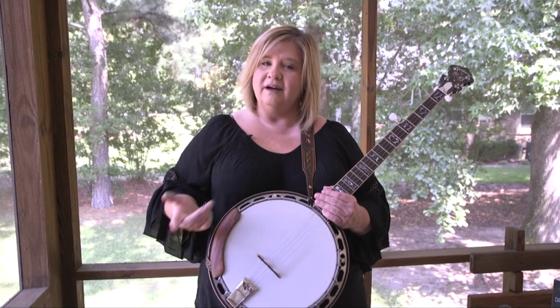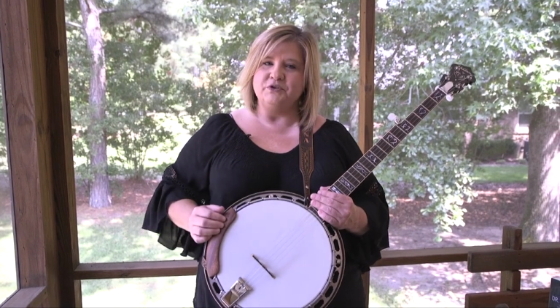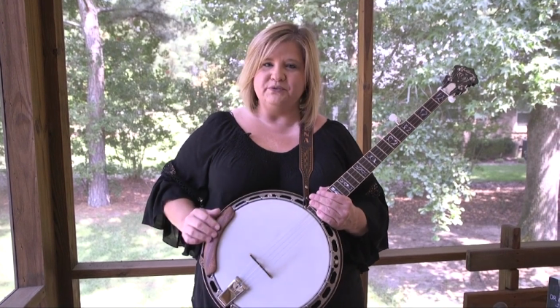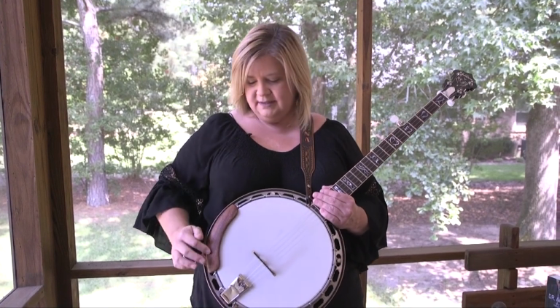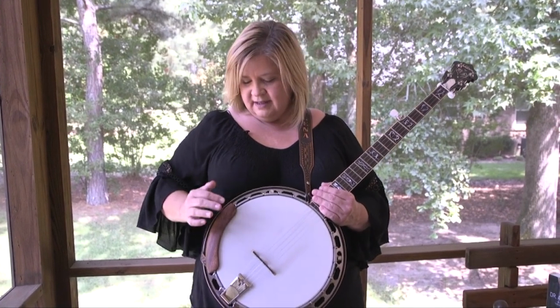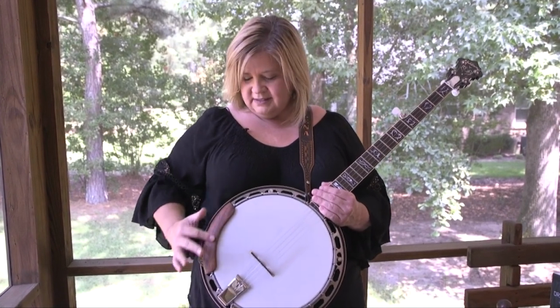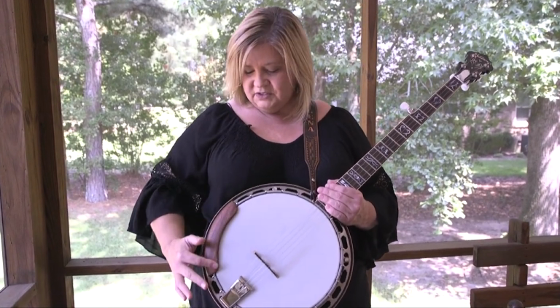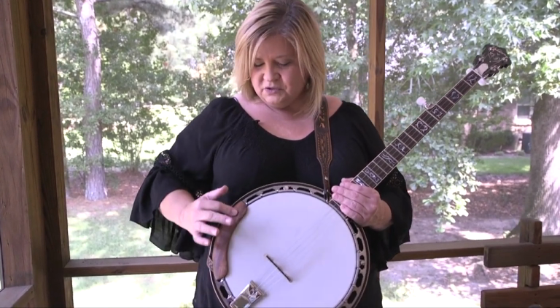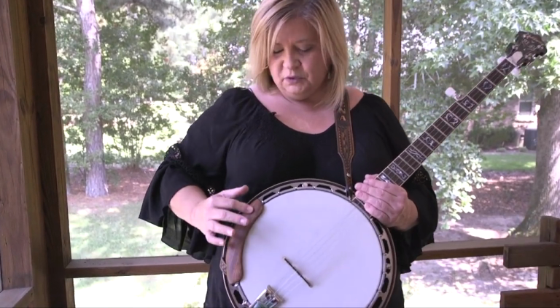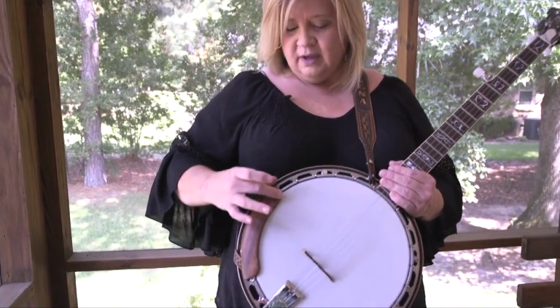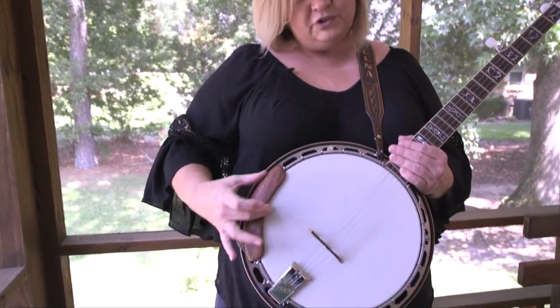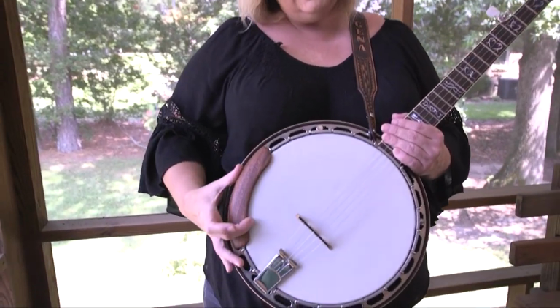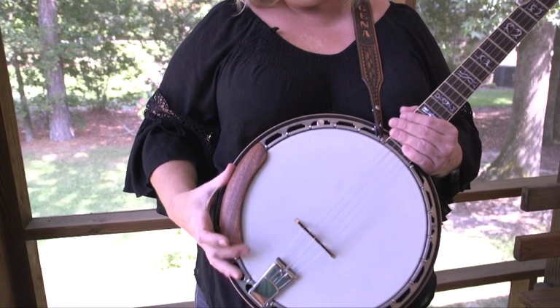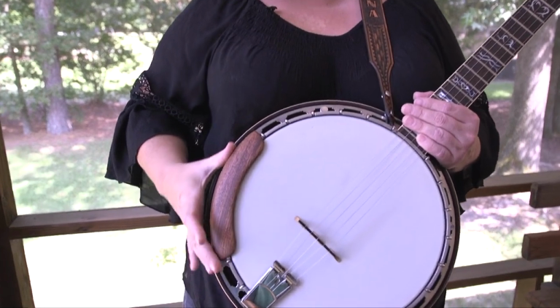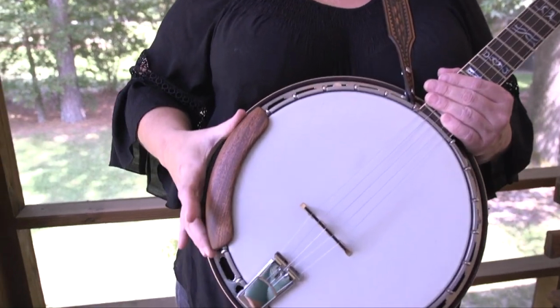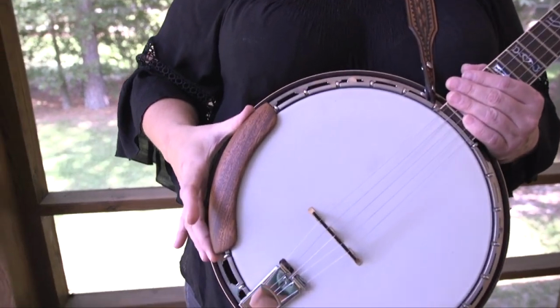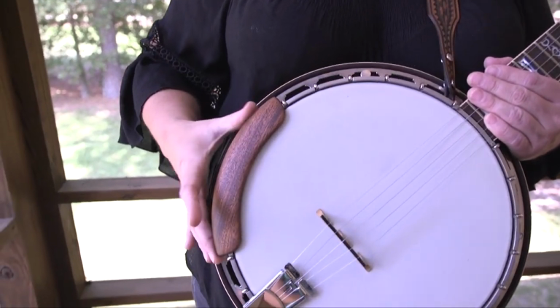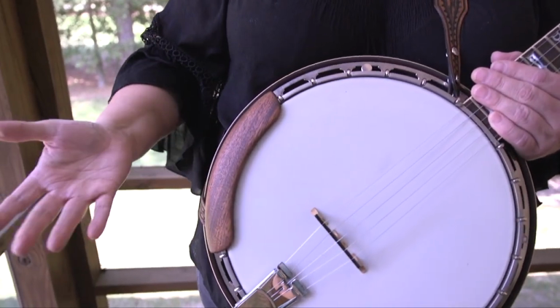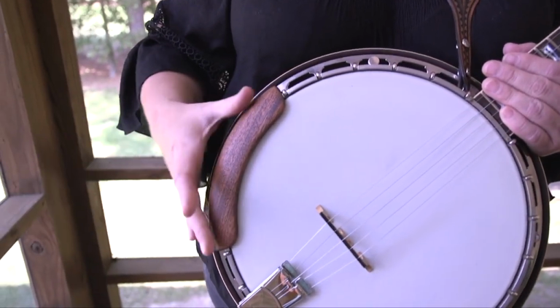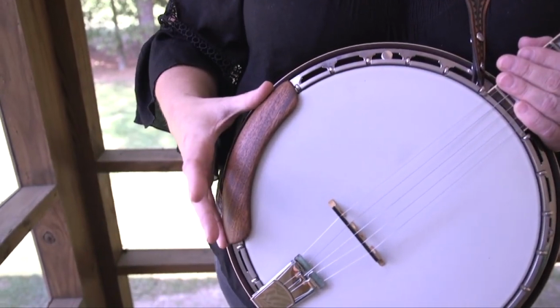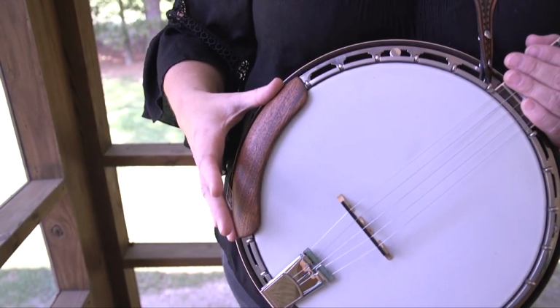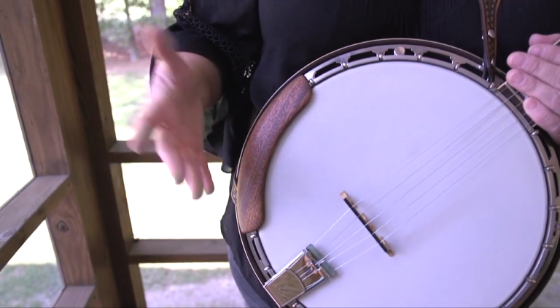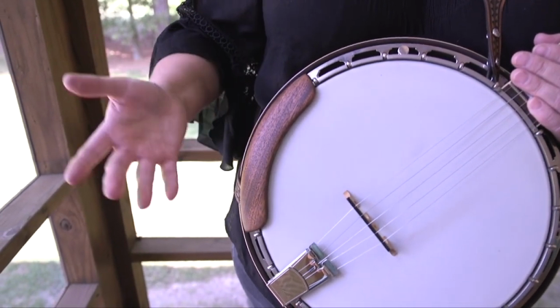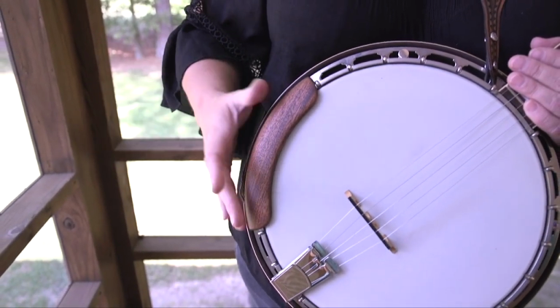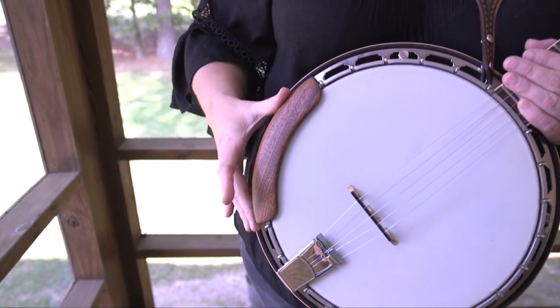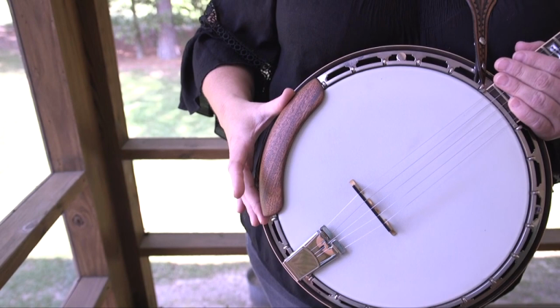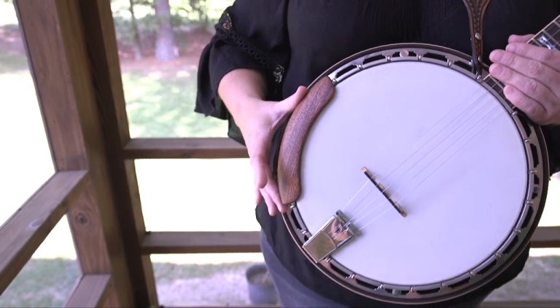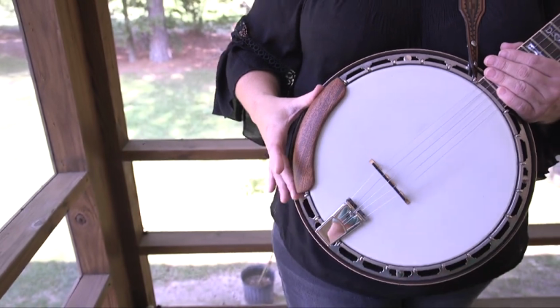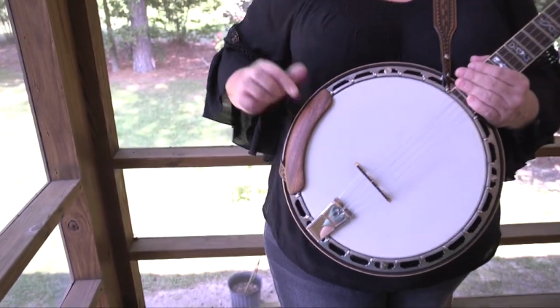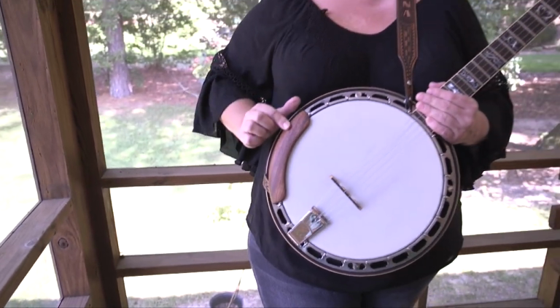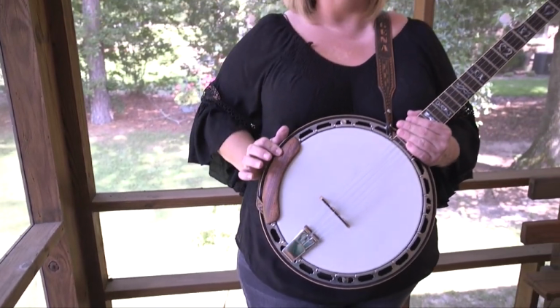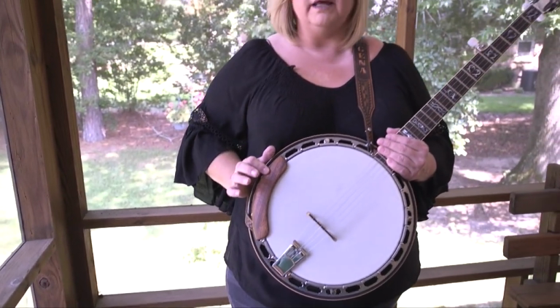Number two is this is so smooth. Richard has these in lots of different wood grains and for different instruments as well. This one happens to be mahogany.